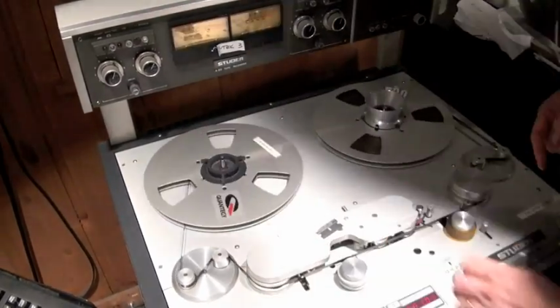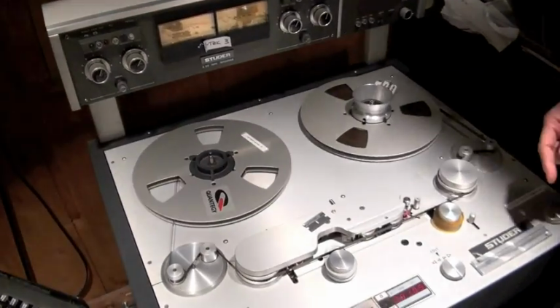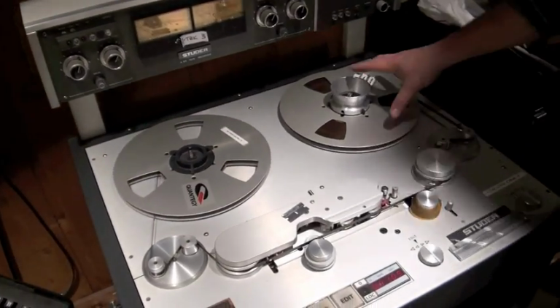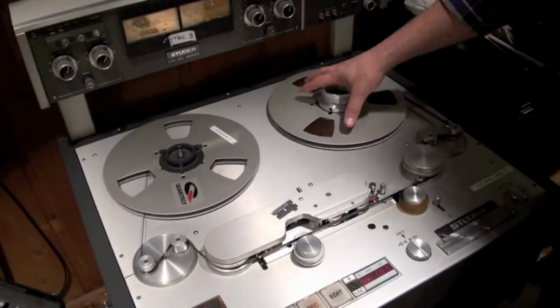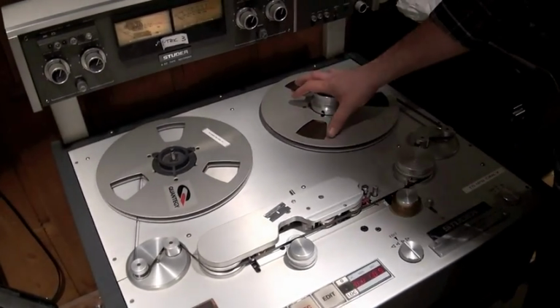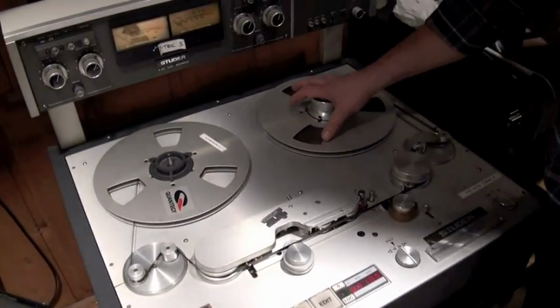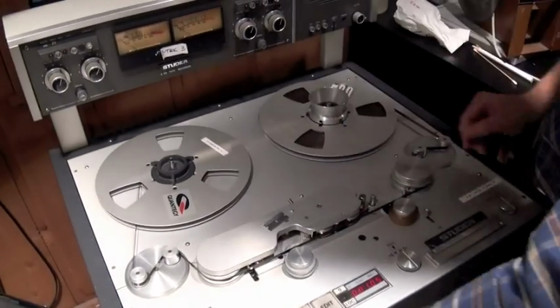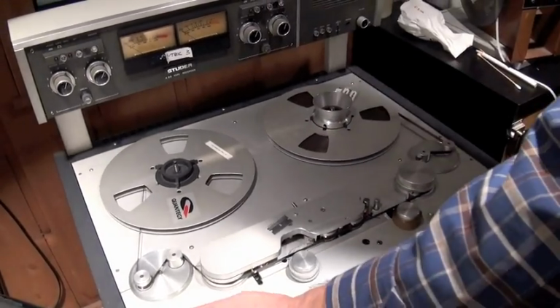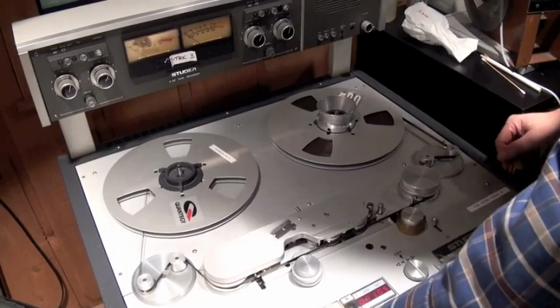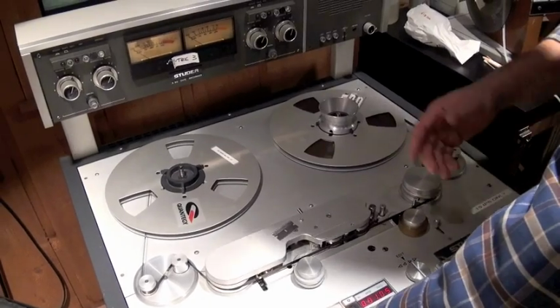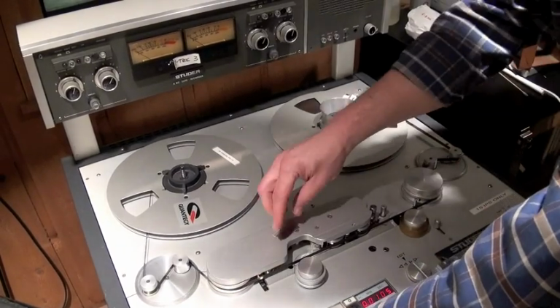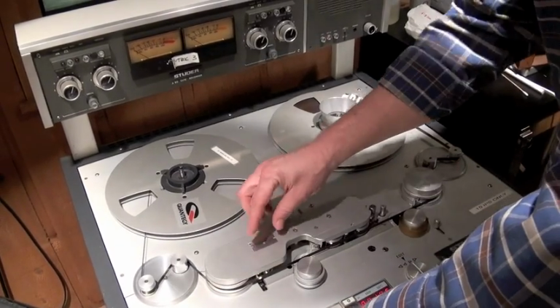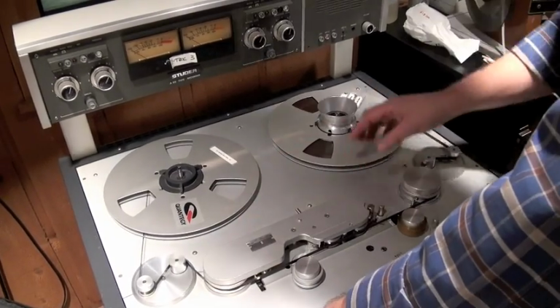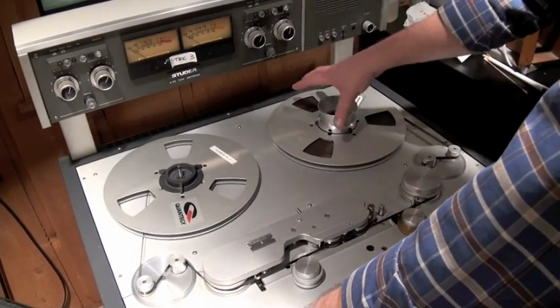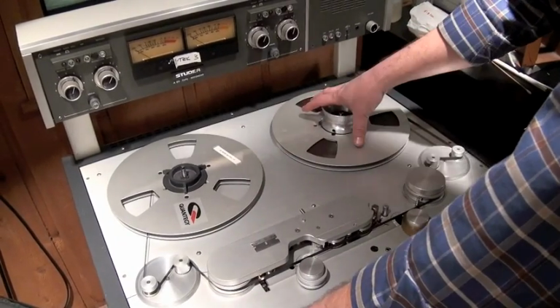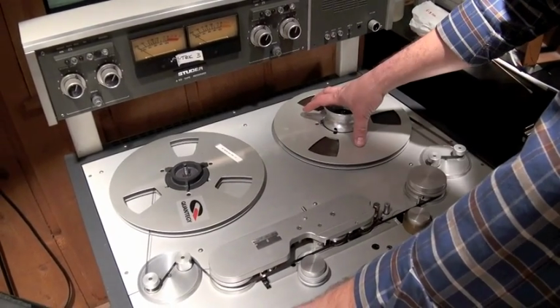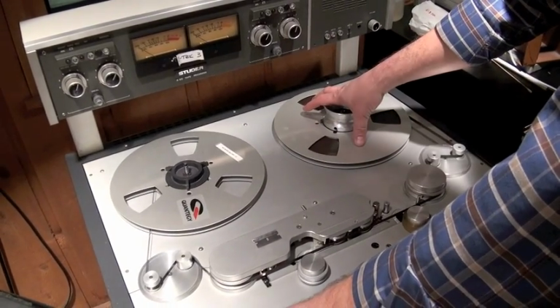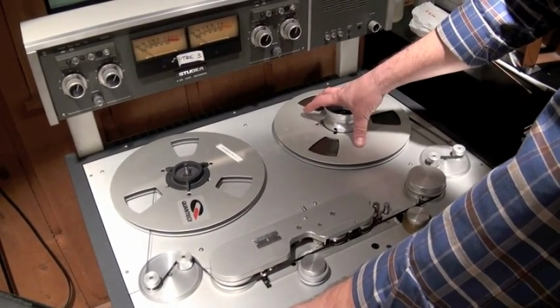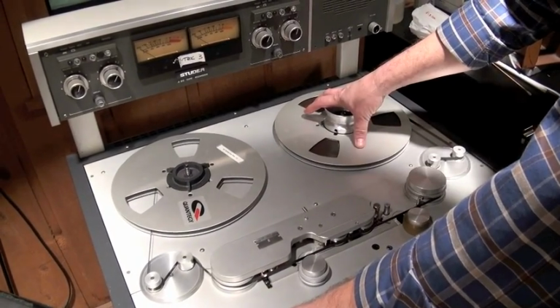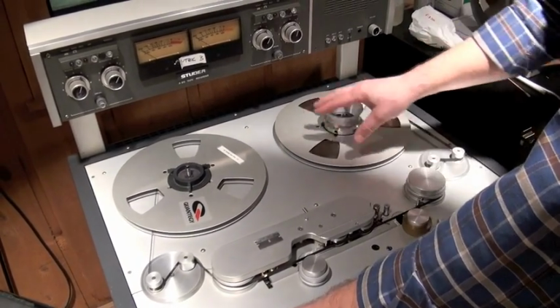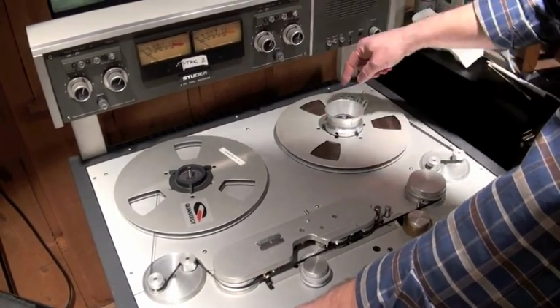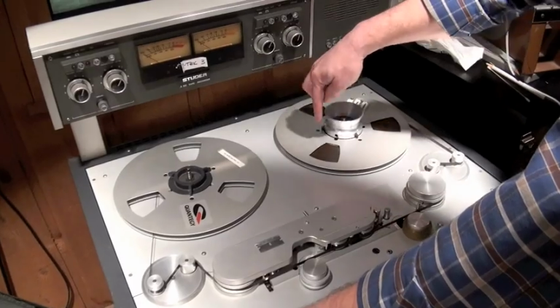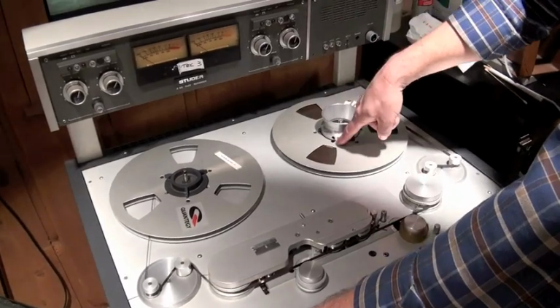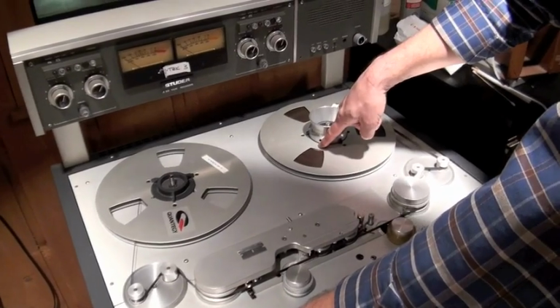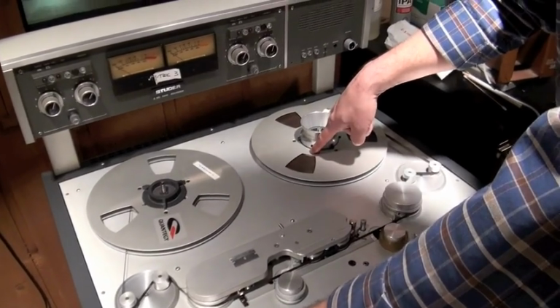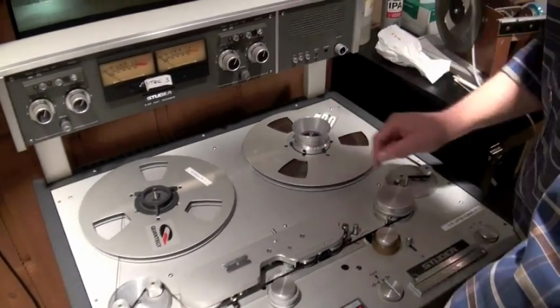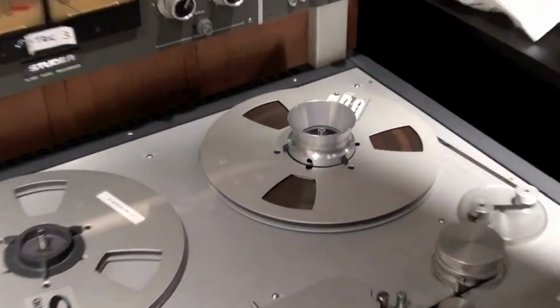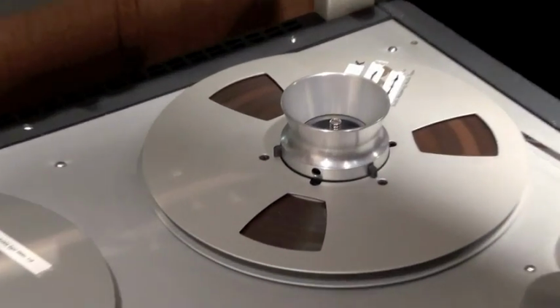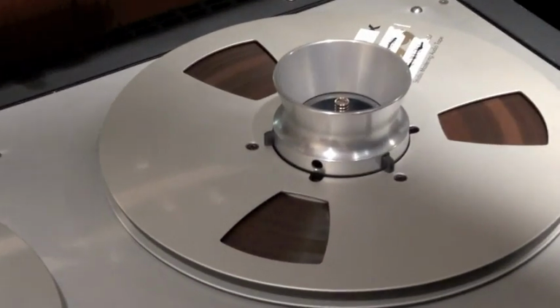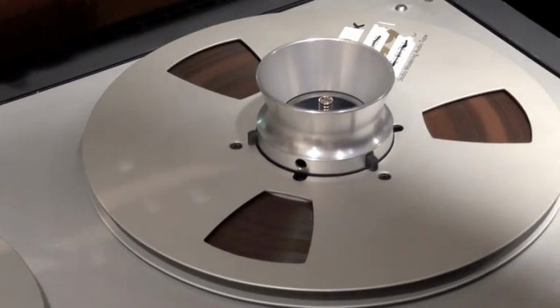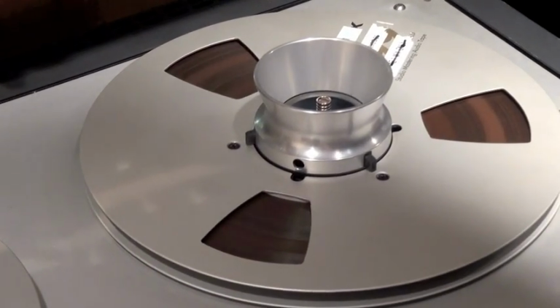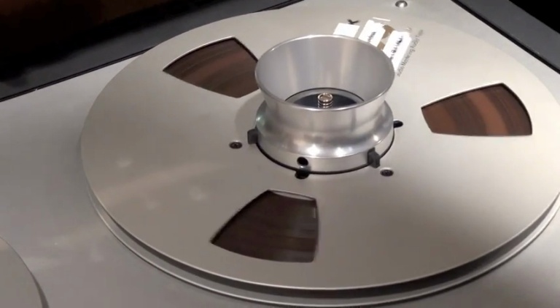Now it's ready. This is my clean supply. In the case of an Audio One student, this would be my class compilation reel. The beginning of it is at the front, so I need to rewind — in this case, all the way.